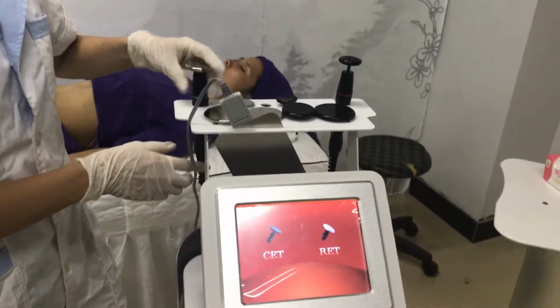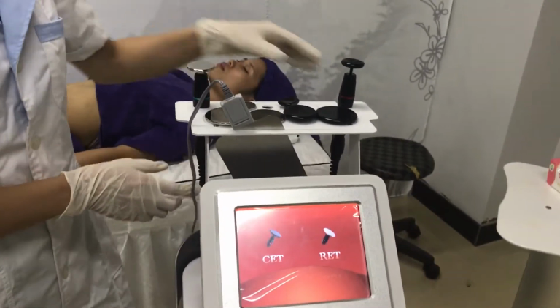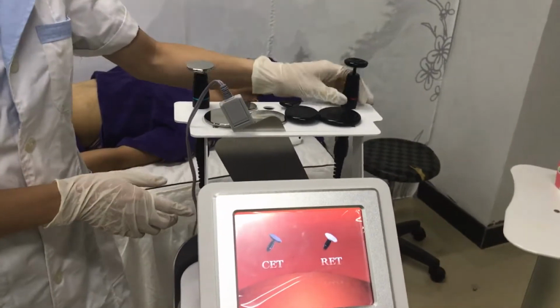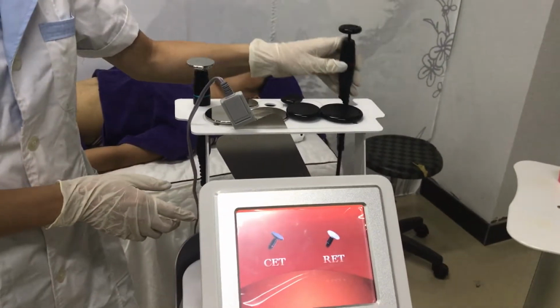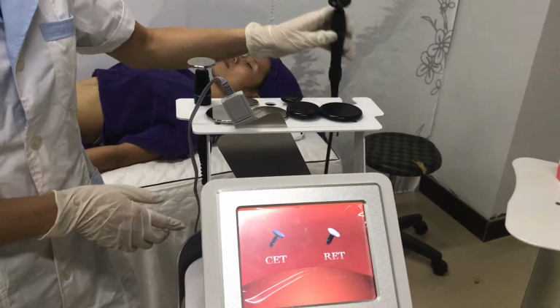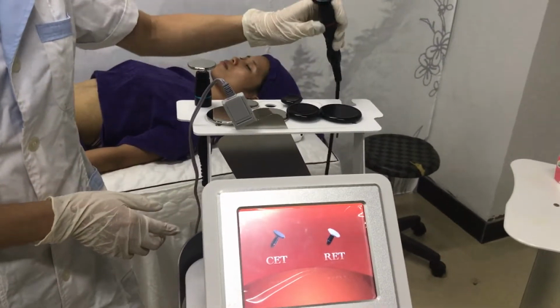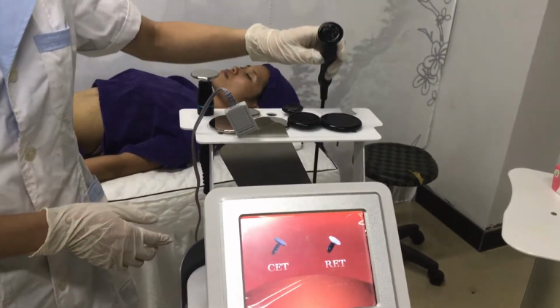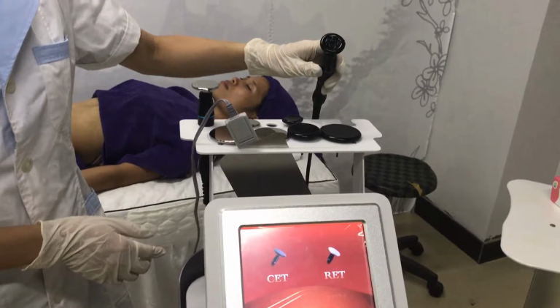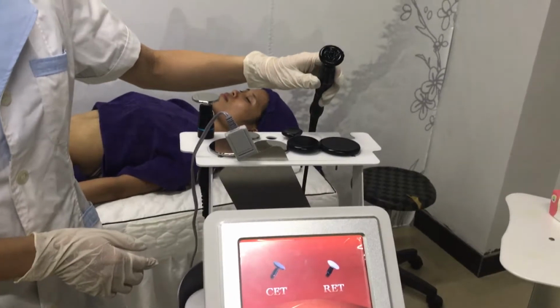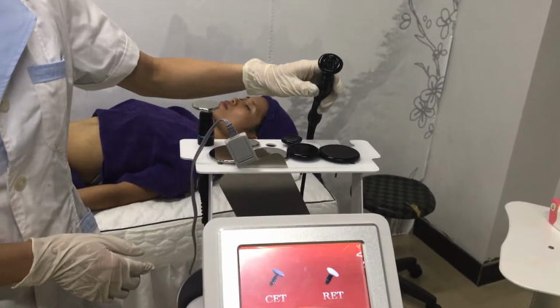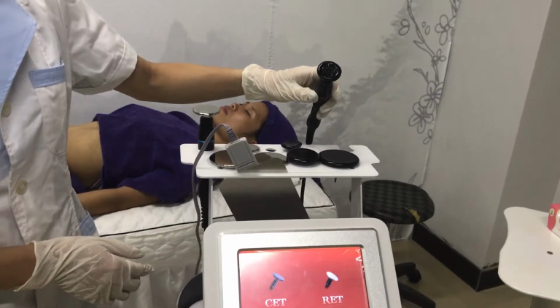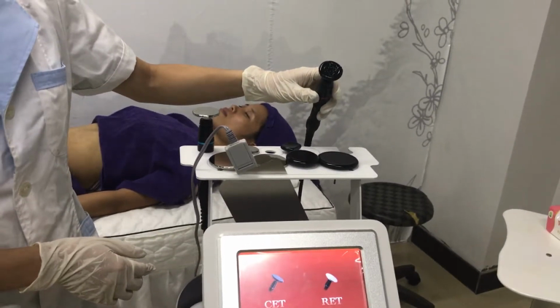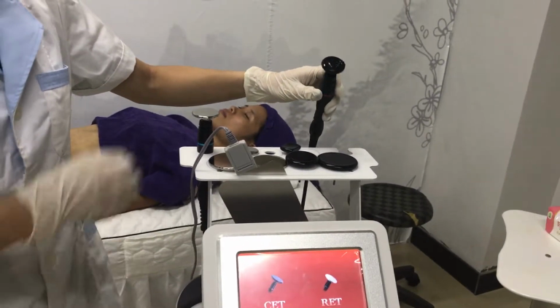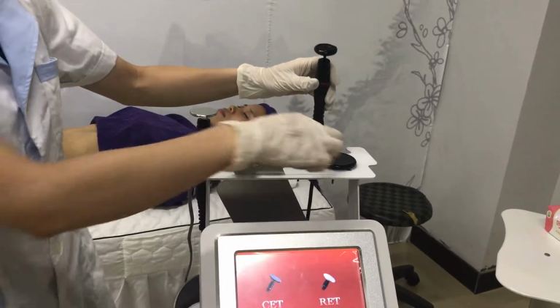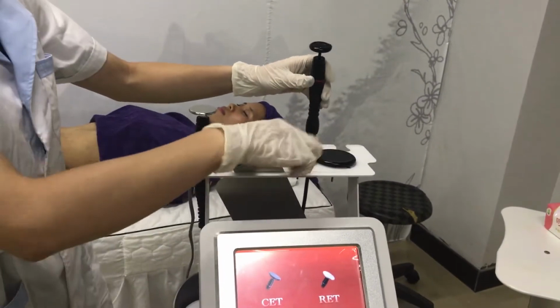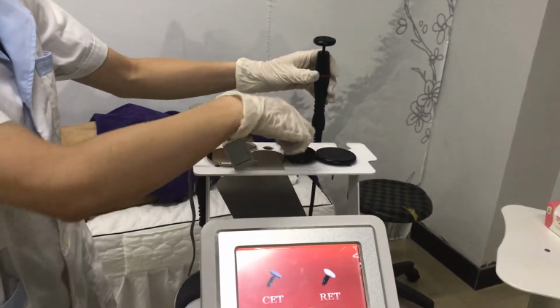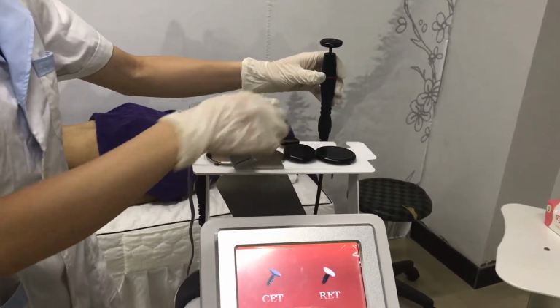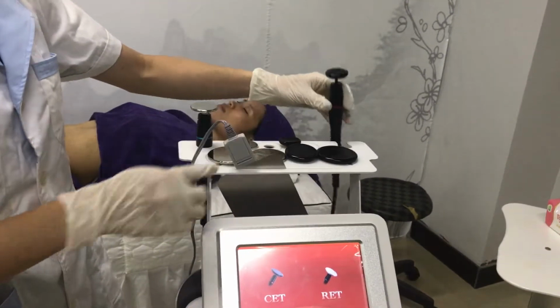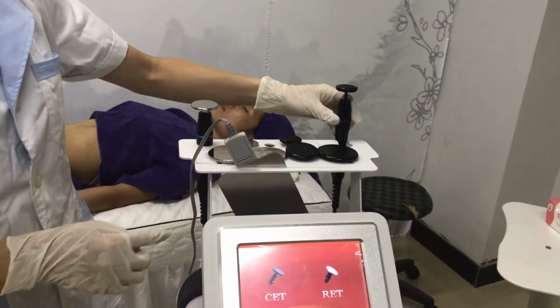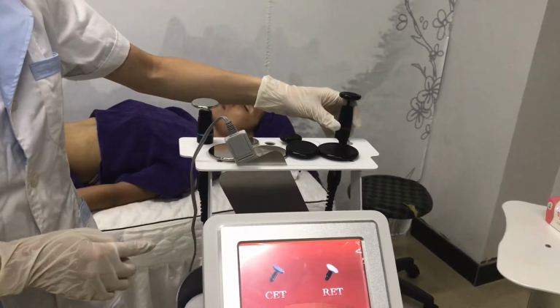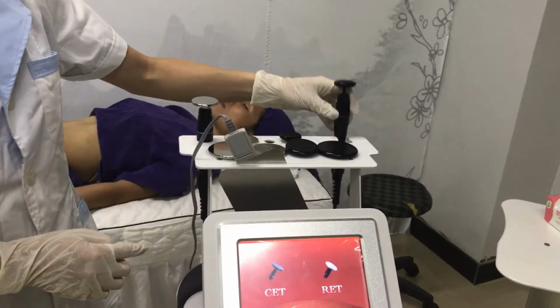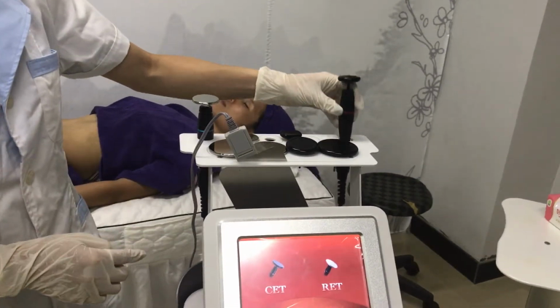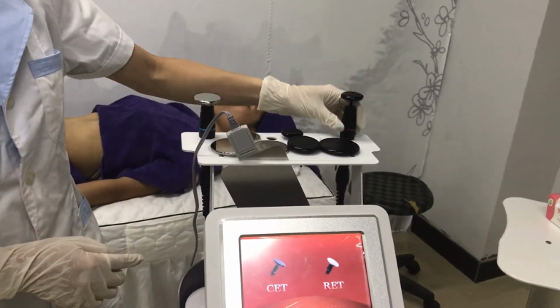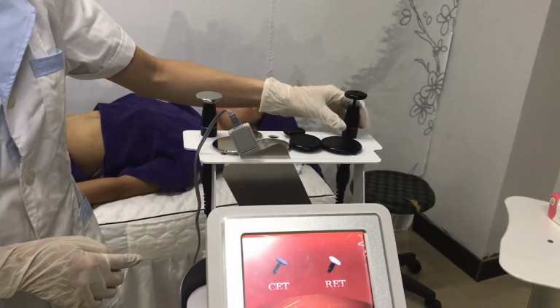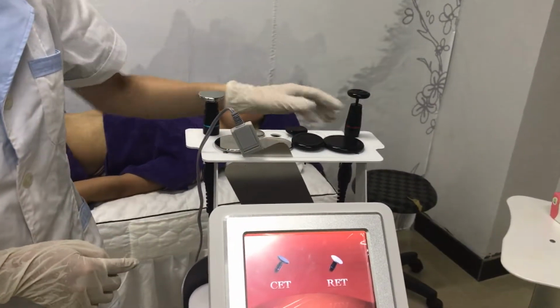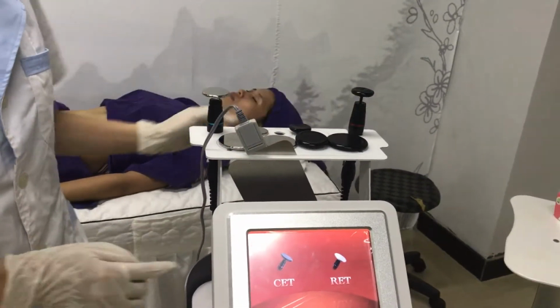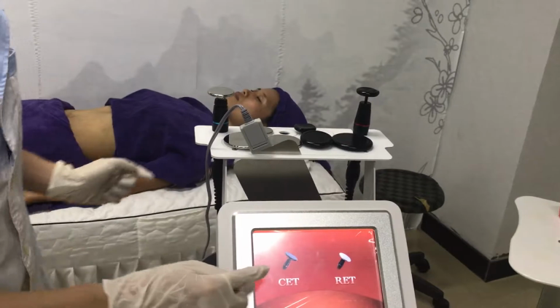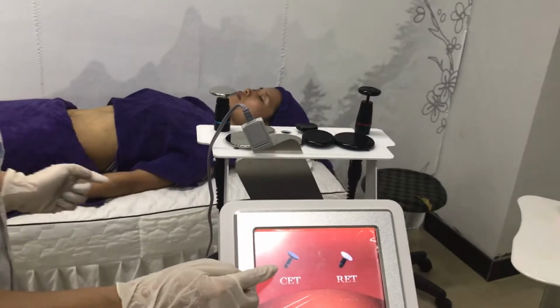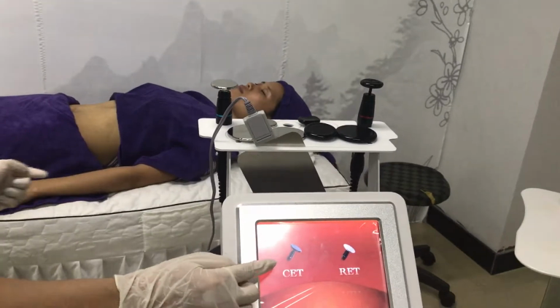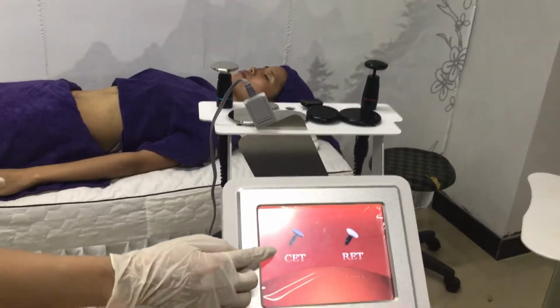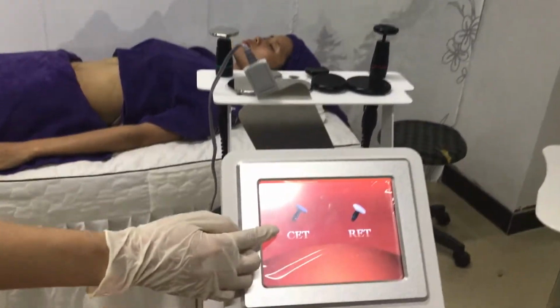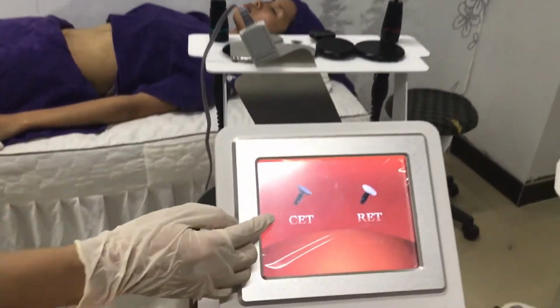And this is the CAT handles. It comes with four sizes tips used for the face and the body. And please look at the interface.